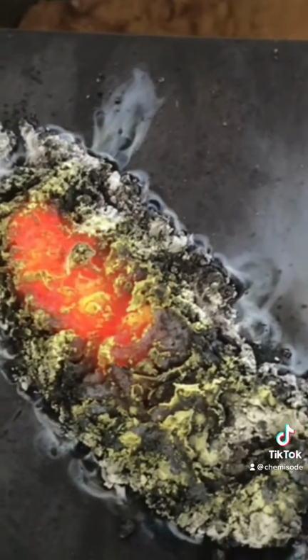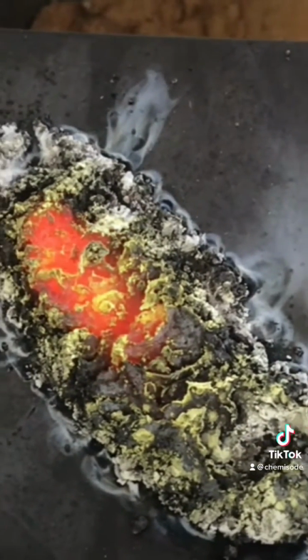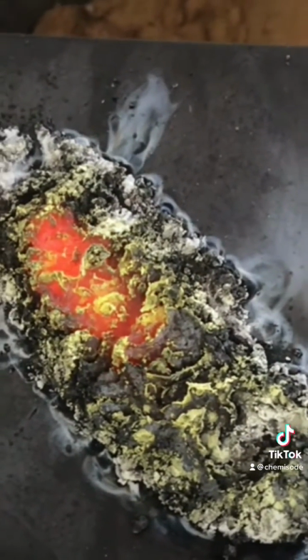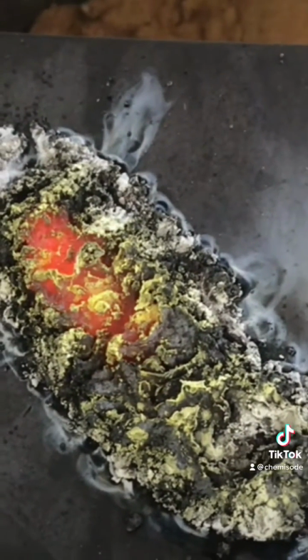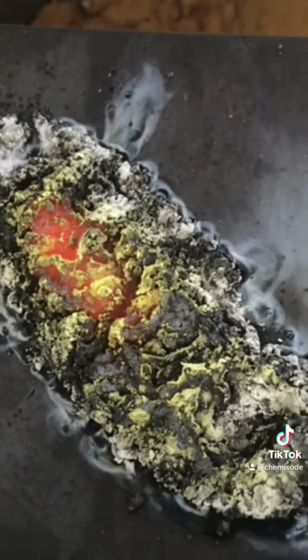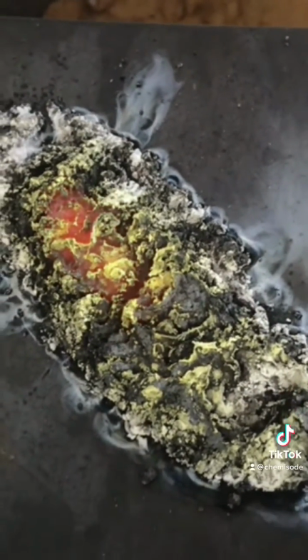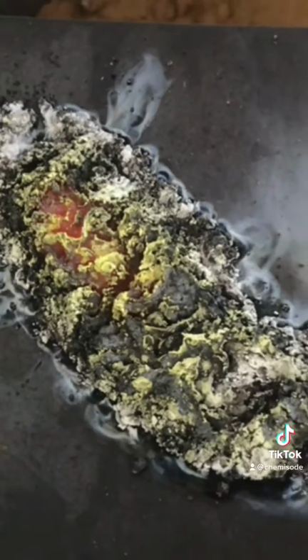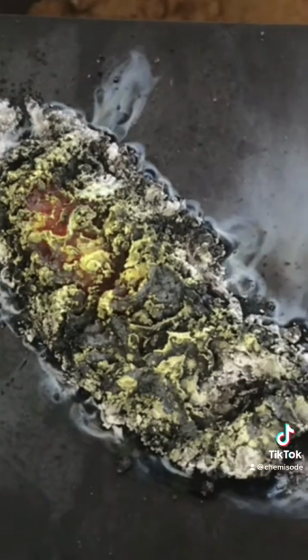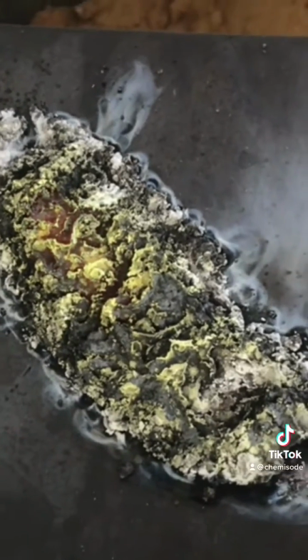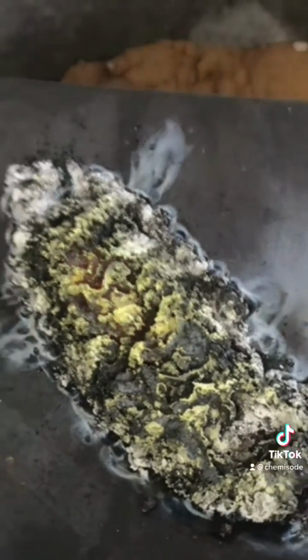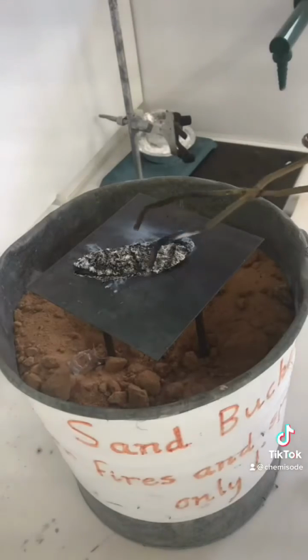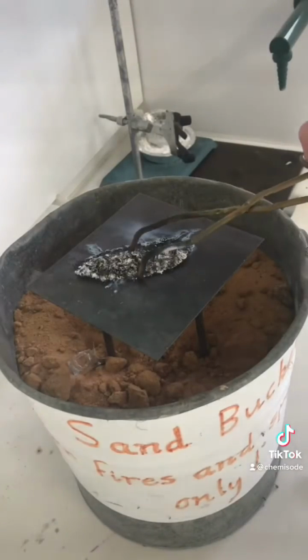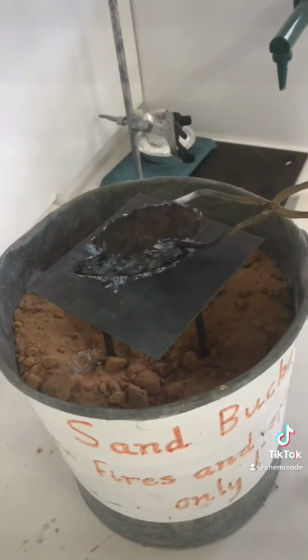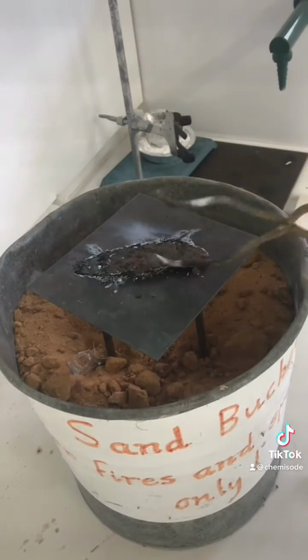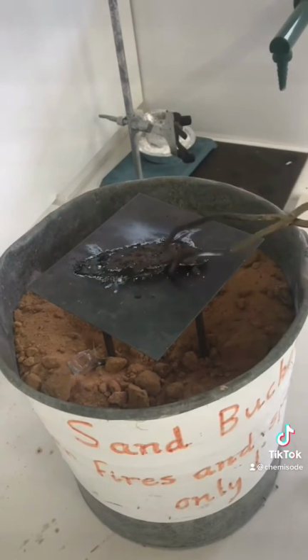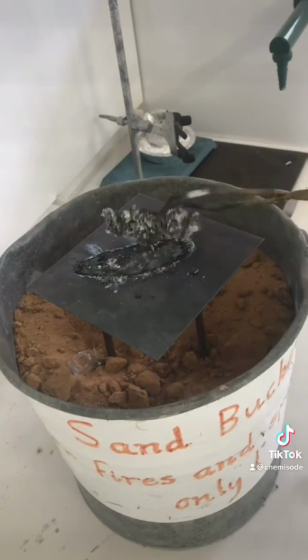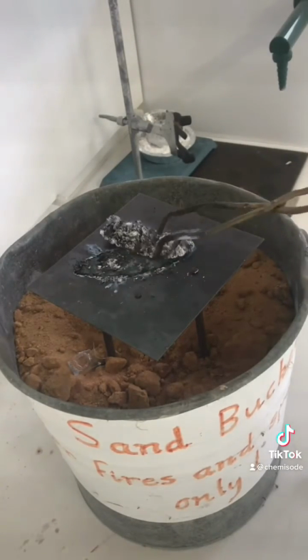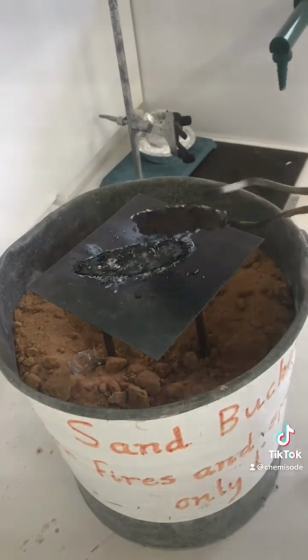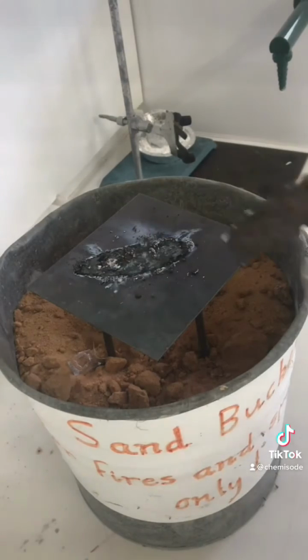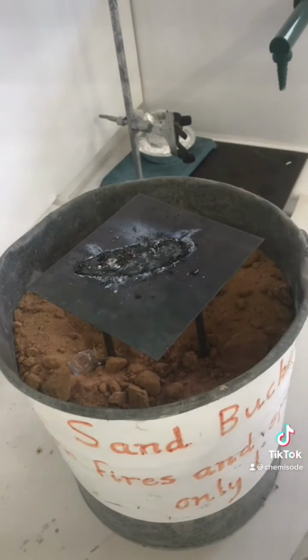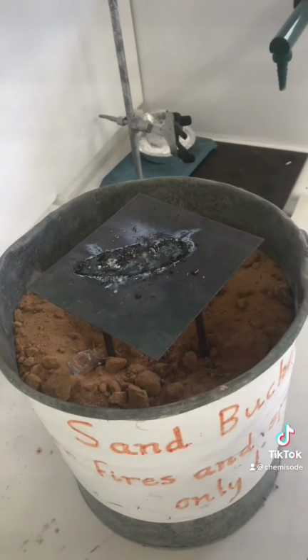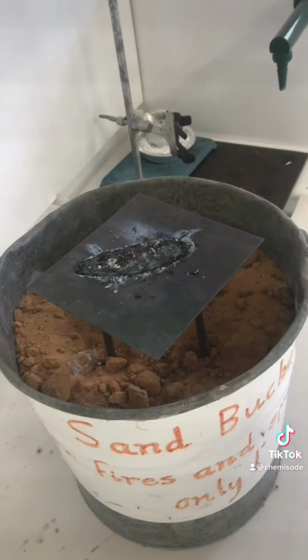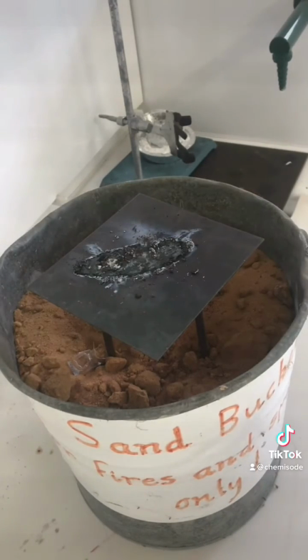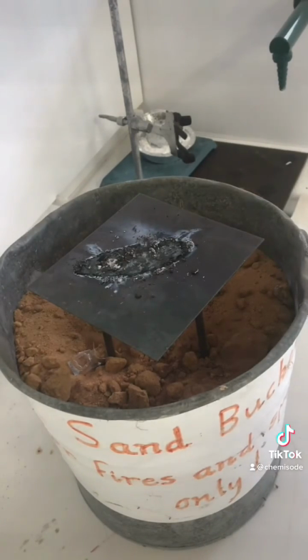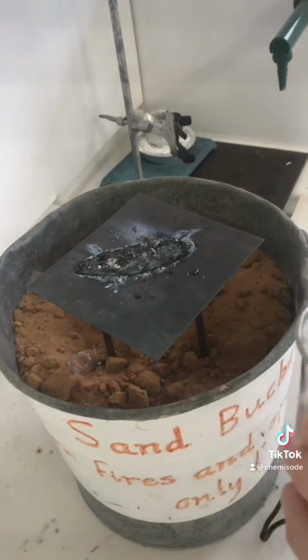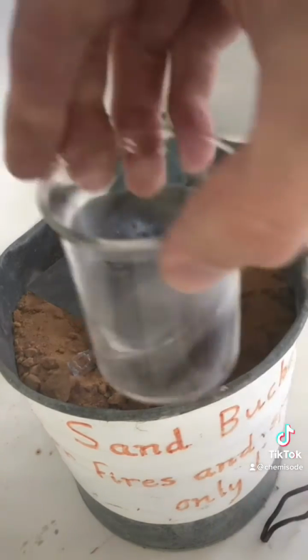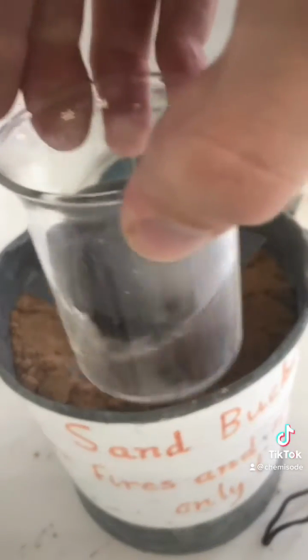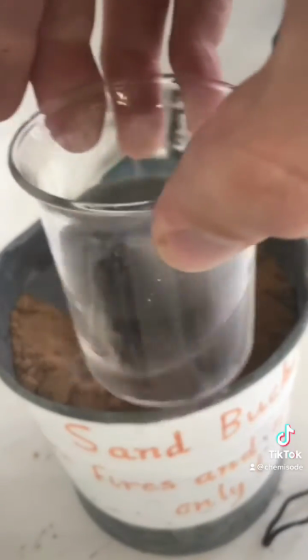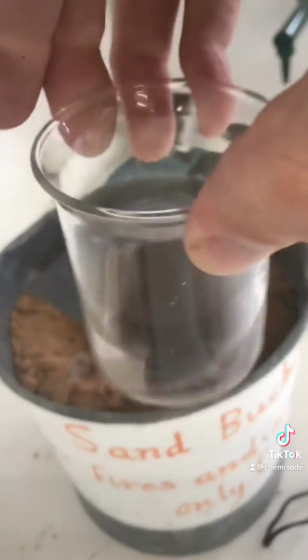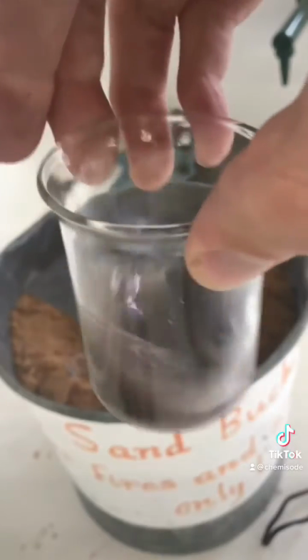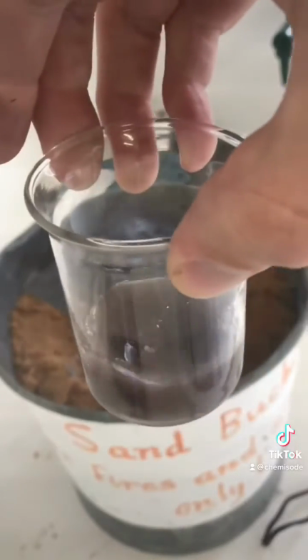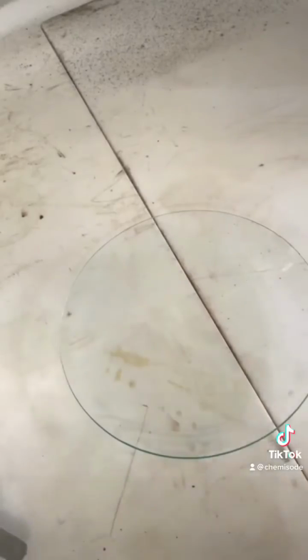What I can do is pick this up and put it into some dilute hydrochloric acid, and that's going to dissolve away our zinc oxide. When we do this, the zinc oxide is removed and then we're left with some pure copper.